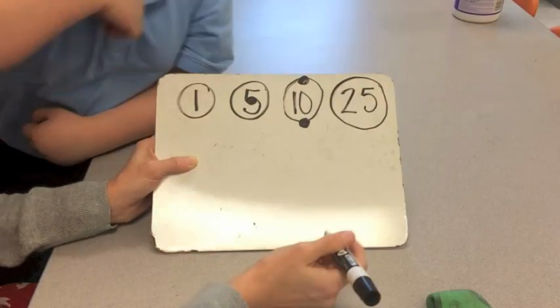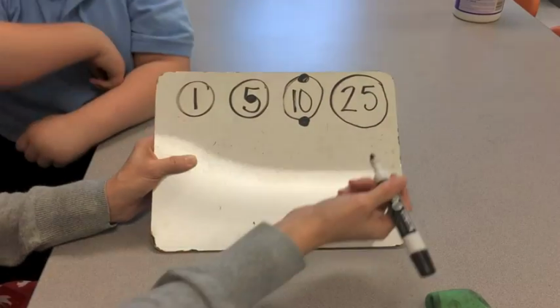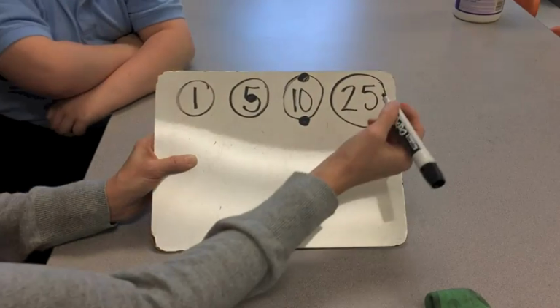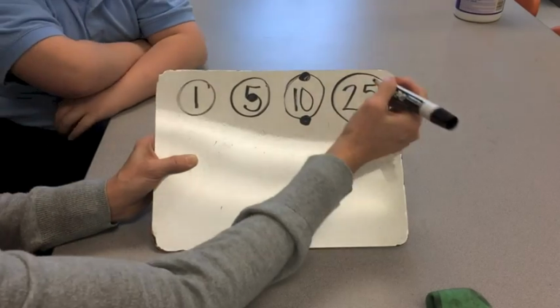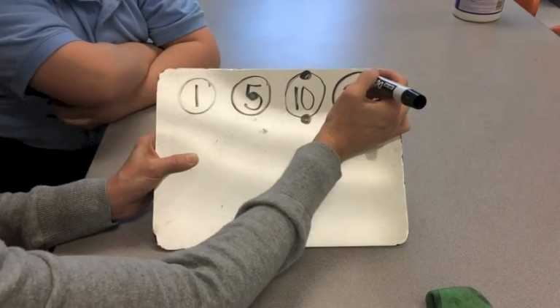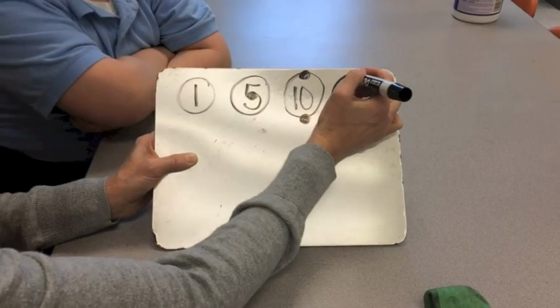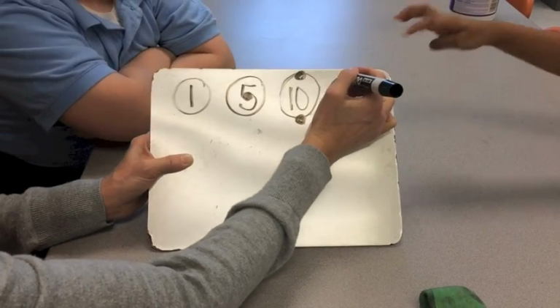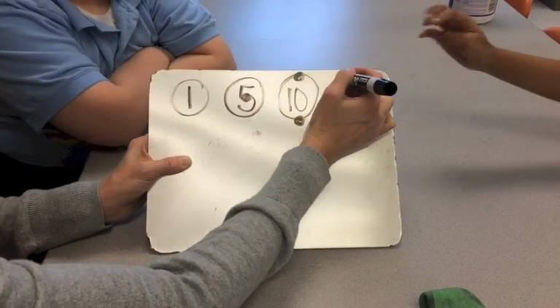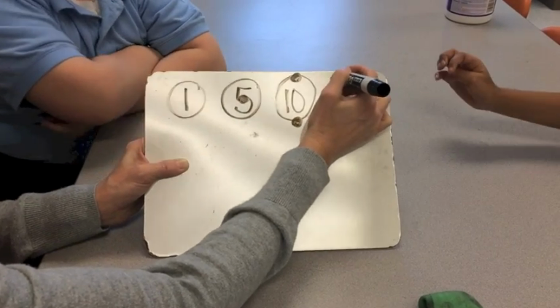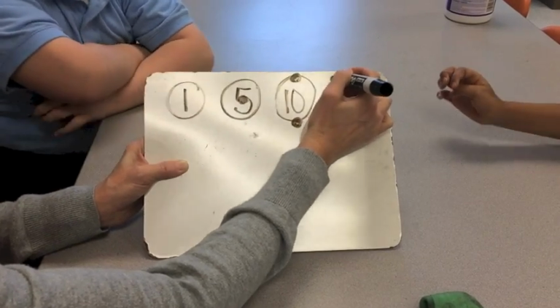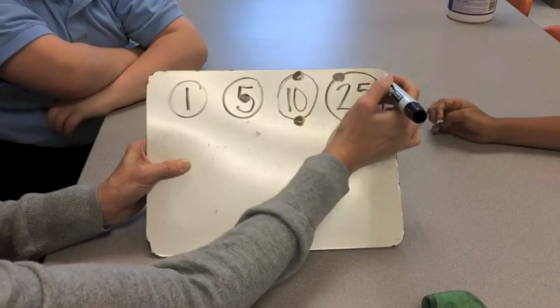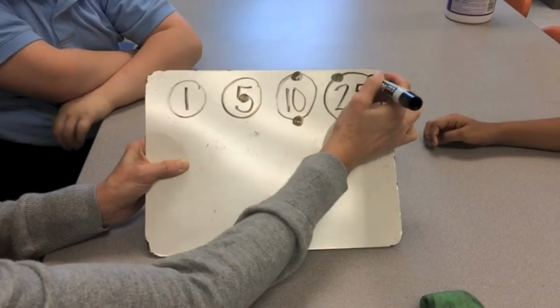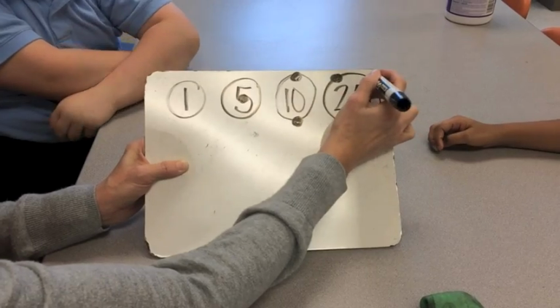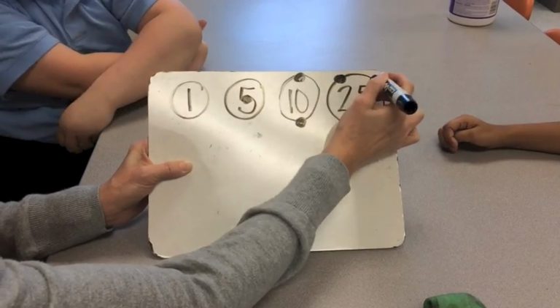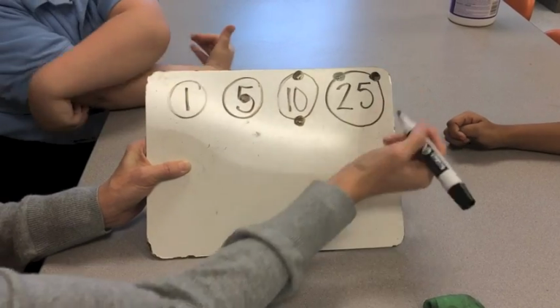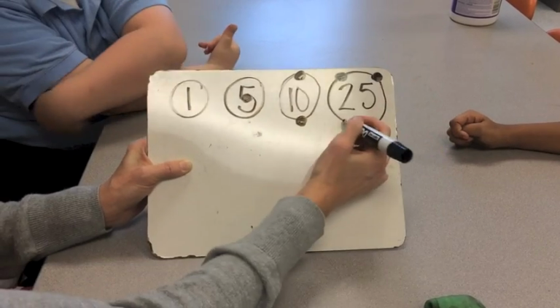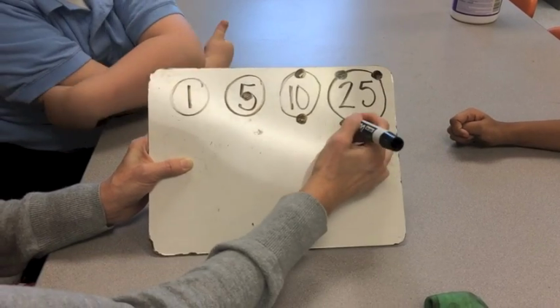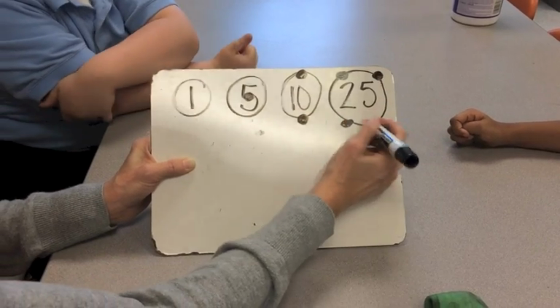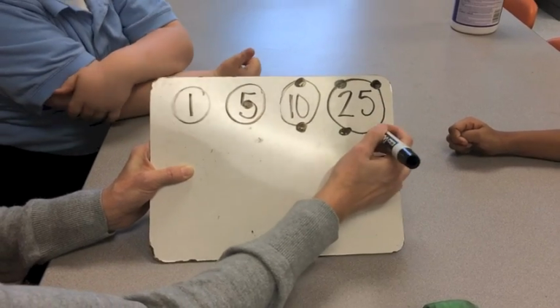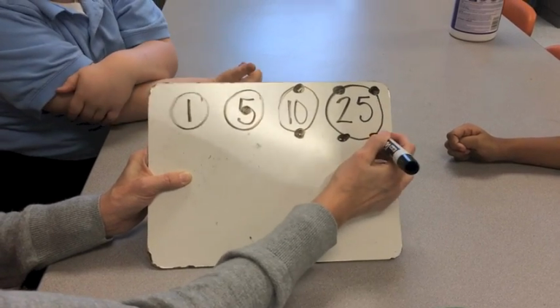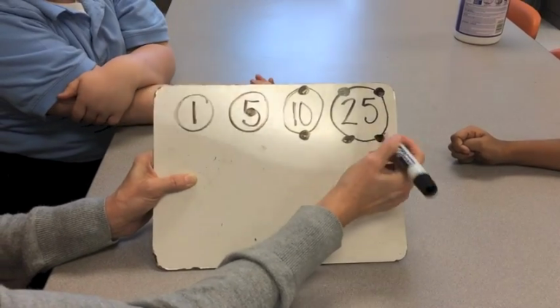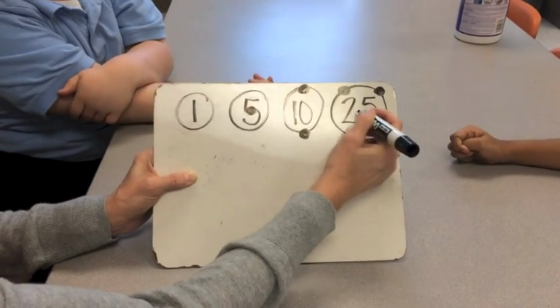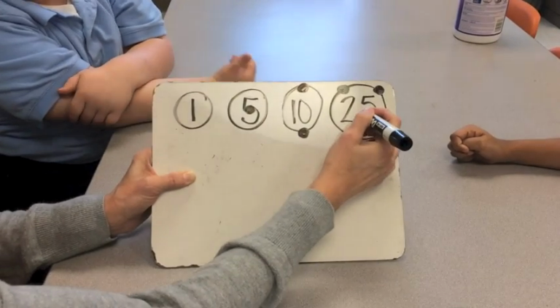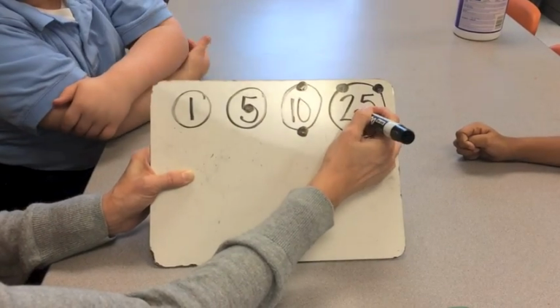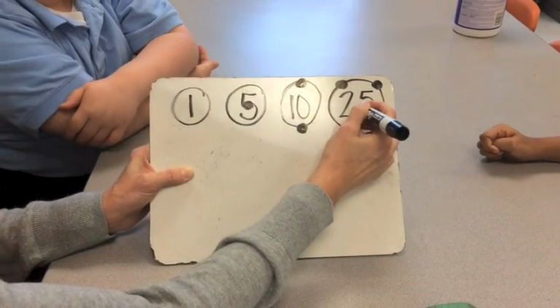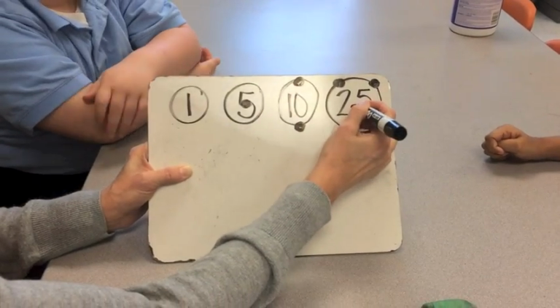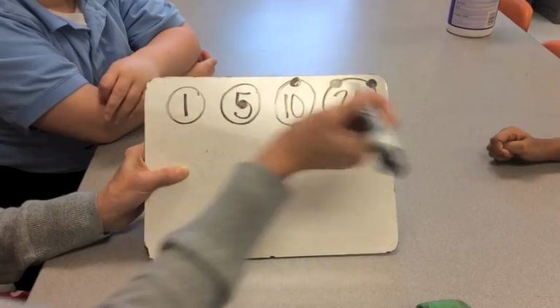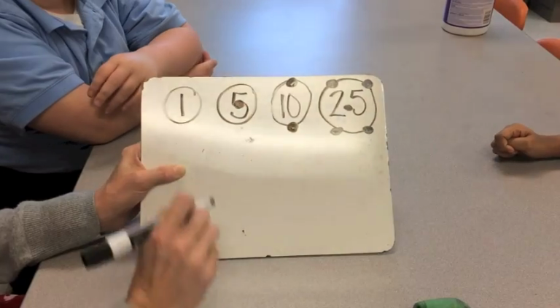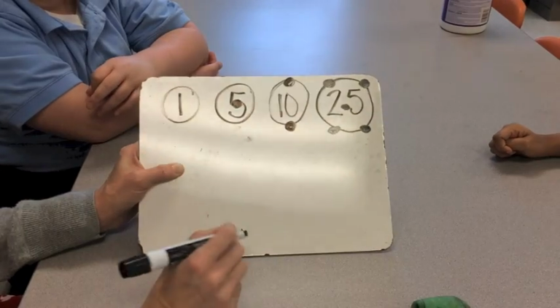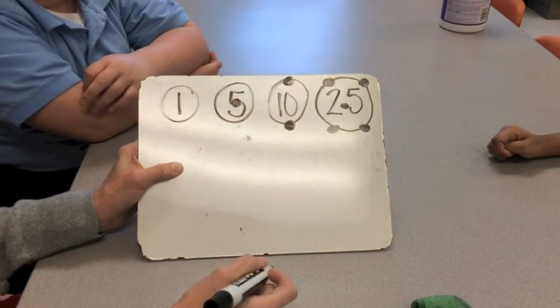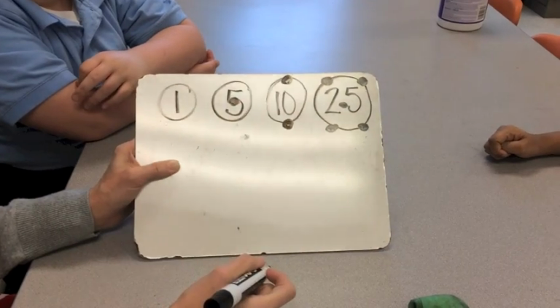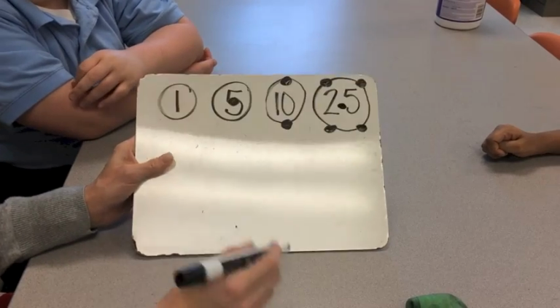Those five positions are called two ears, two feet, and a belly button right there in the middle.